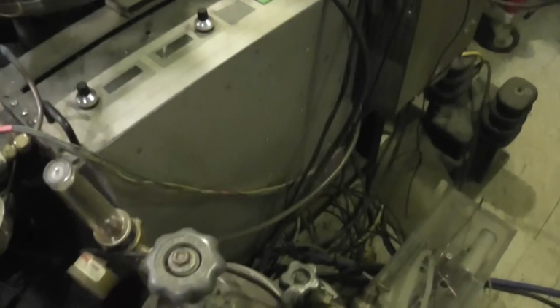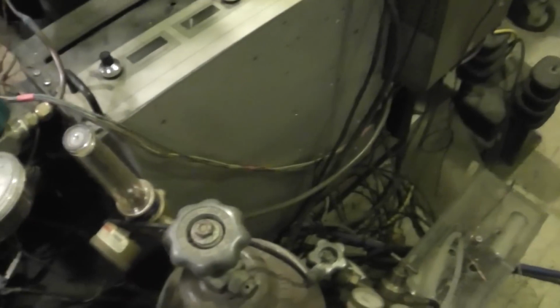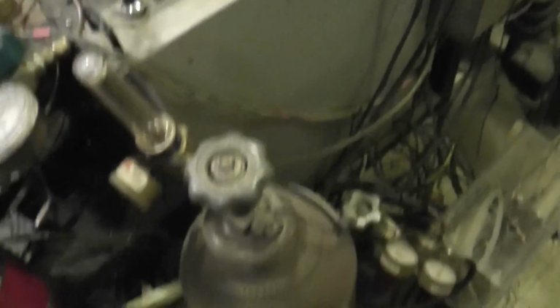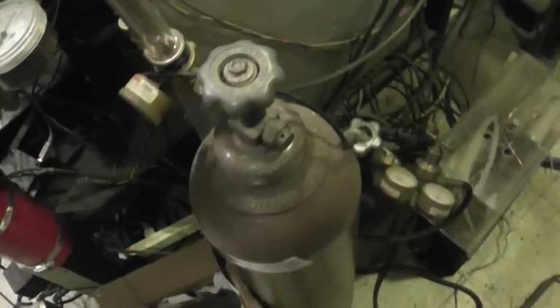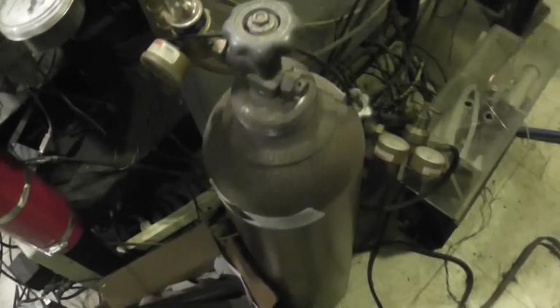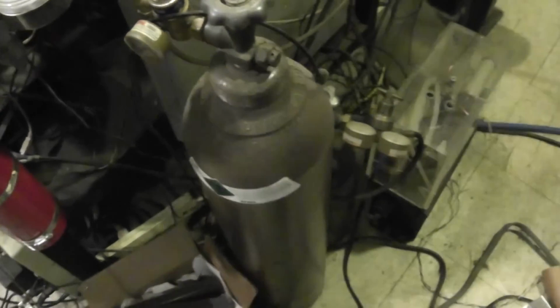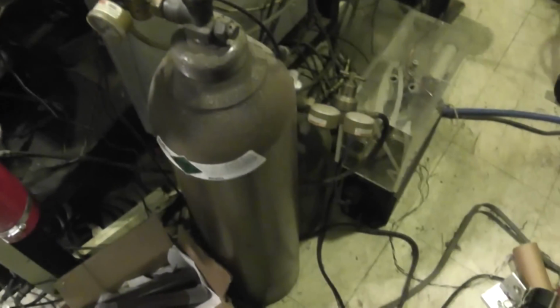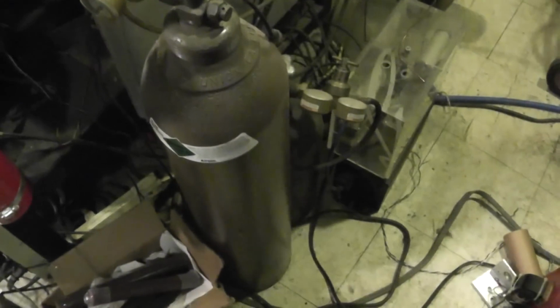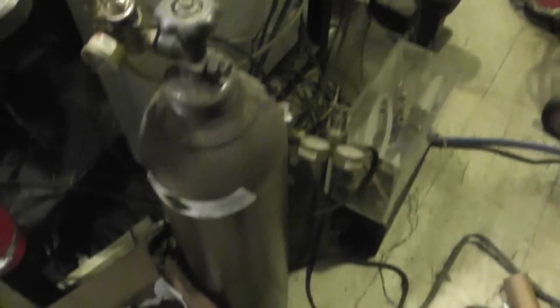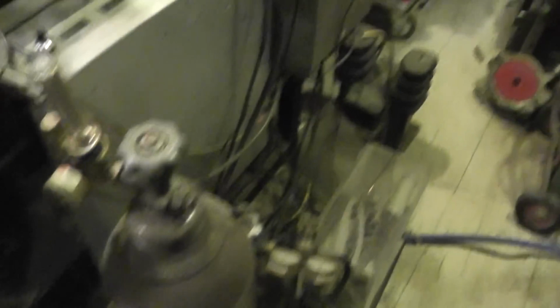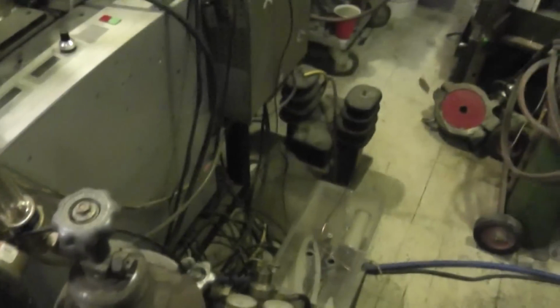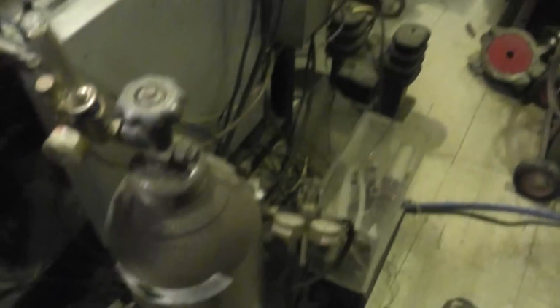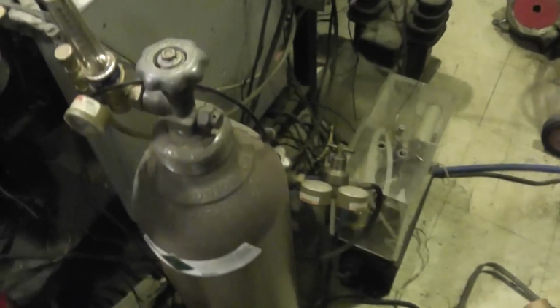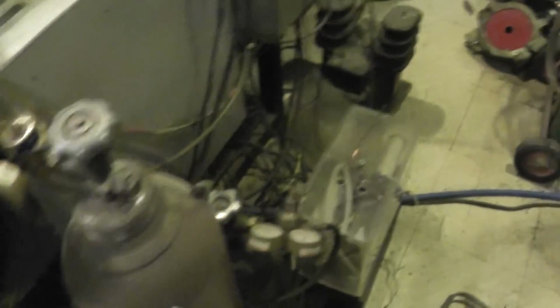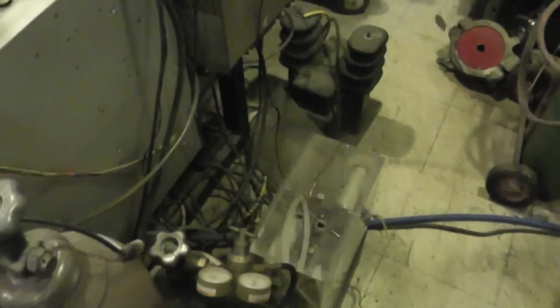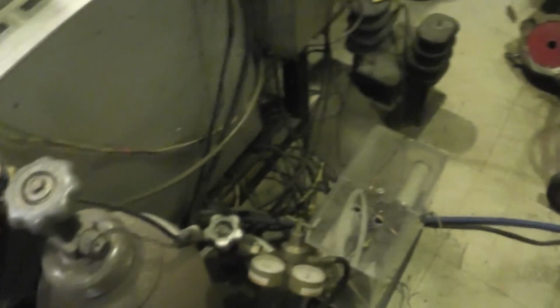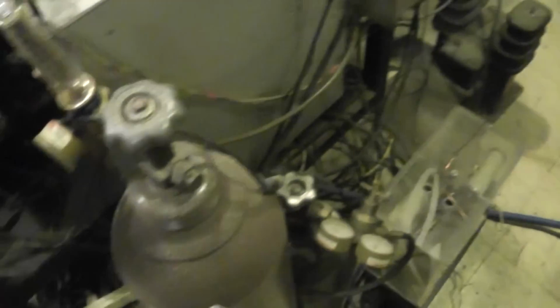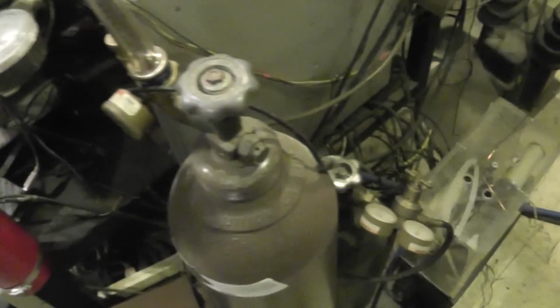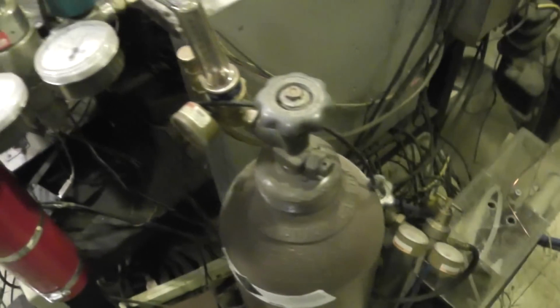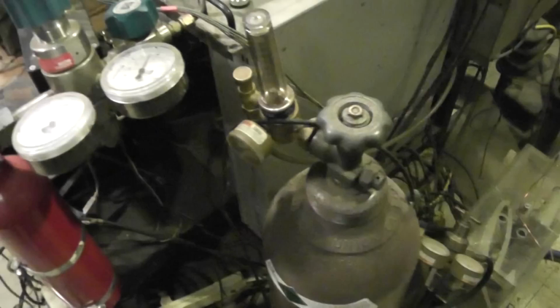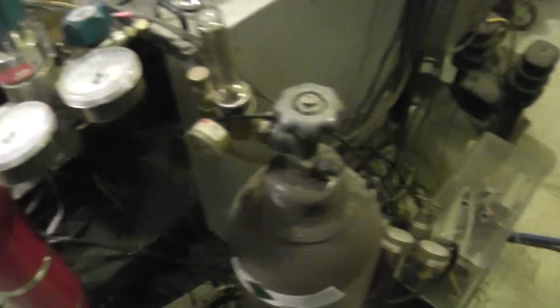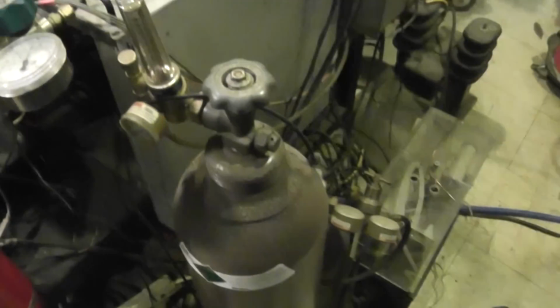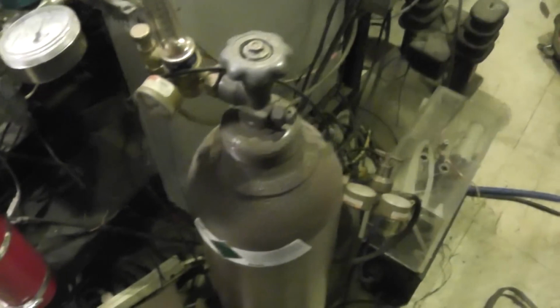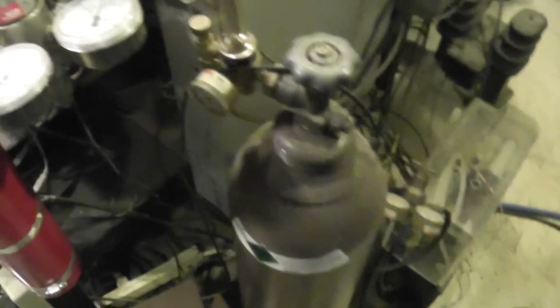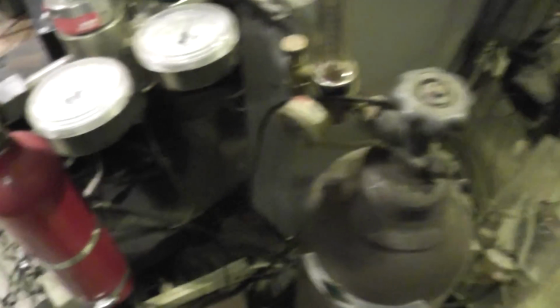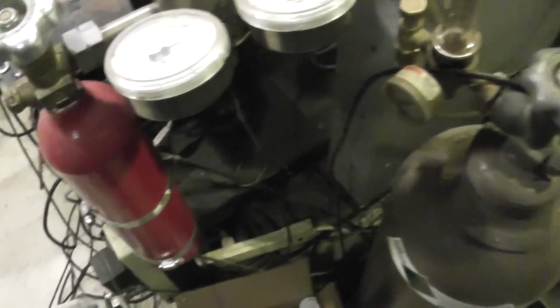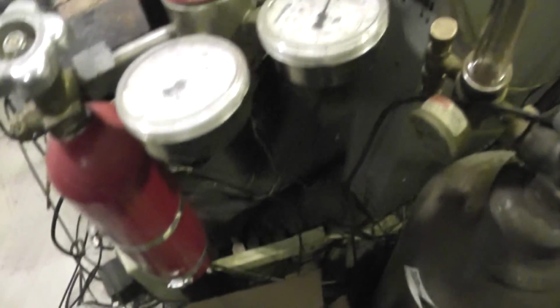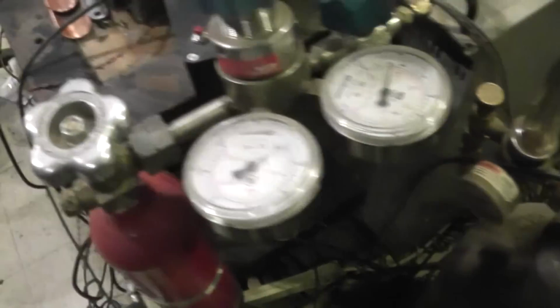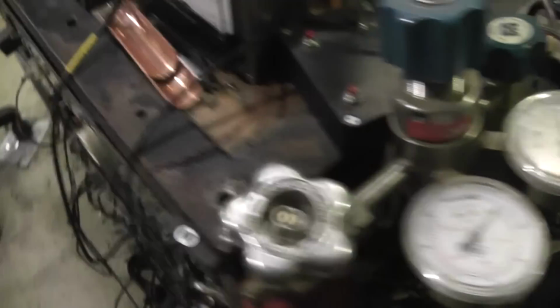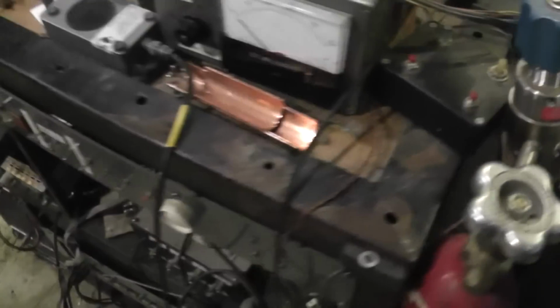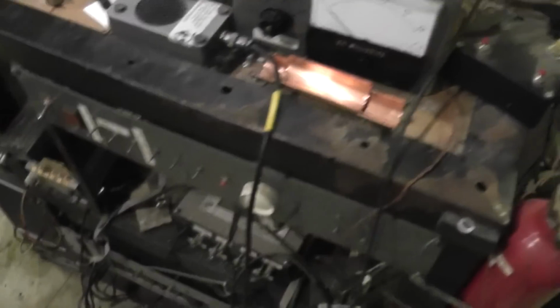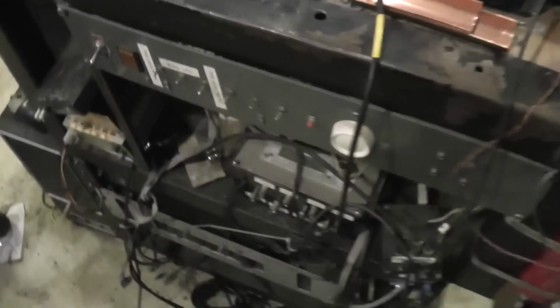We also have some gas tanks down here. These are just things like argon and nitrogen that we use to flood the tank with when we want to bring it up to atmospheric pressure, so you don't get dirty wet shop air in it.